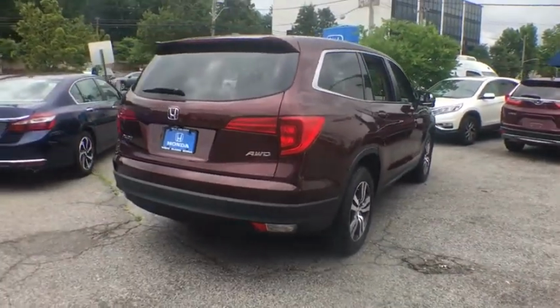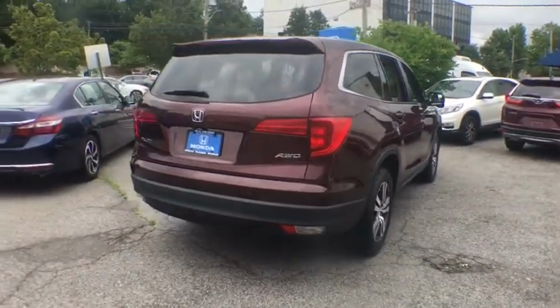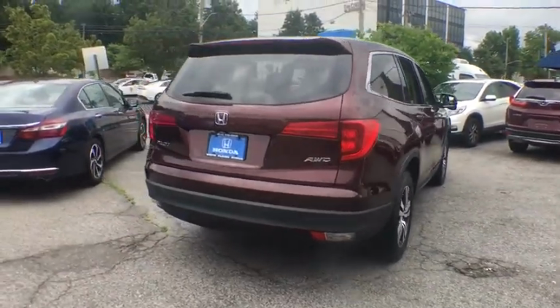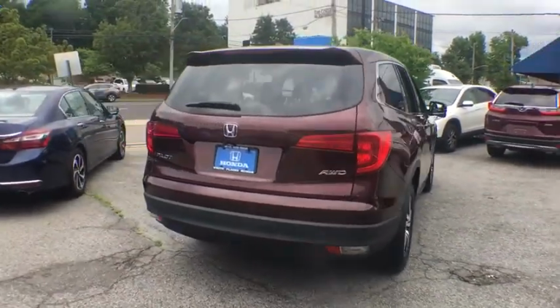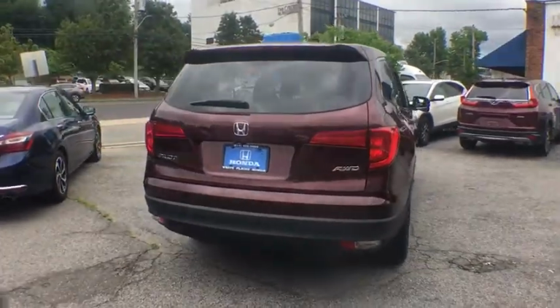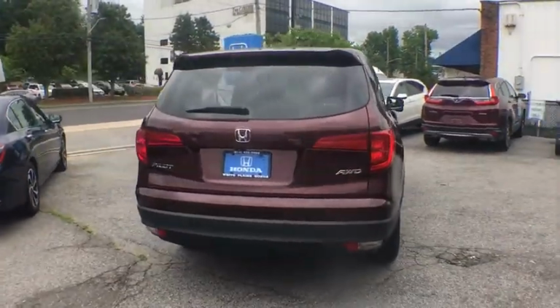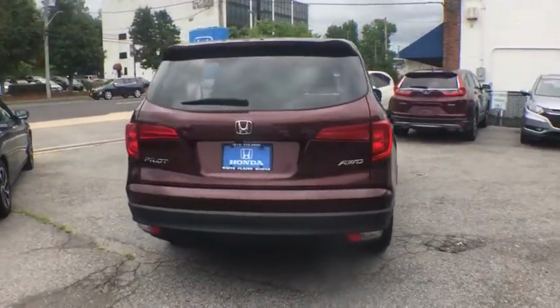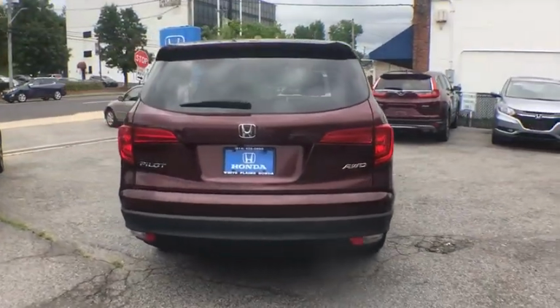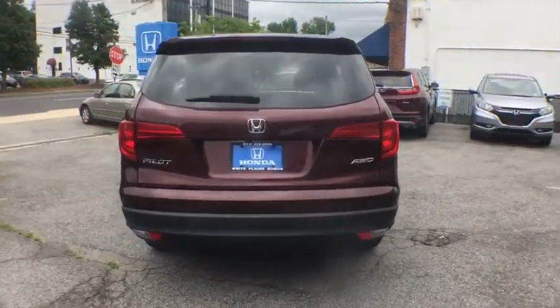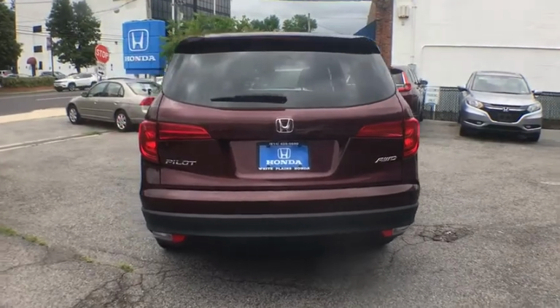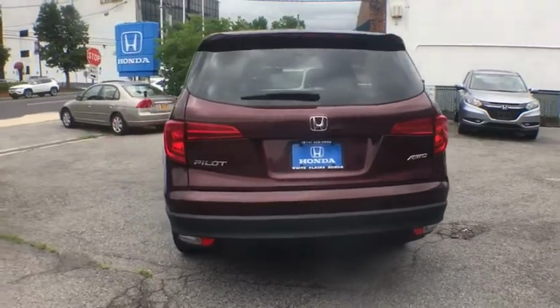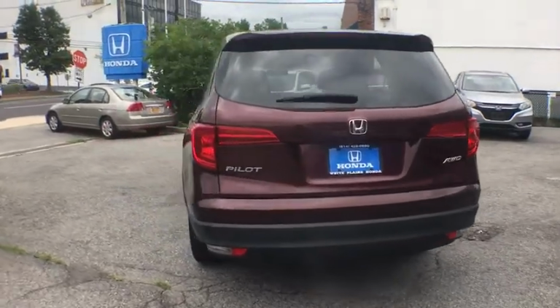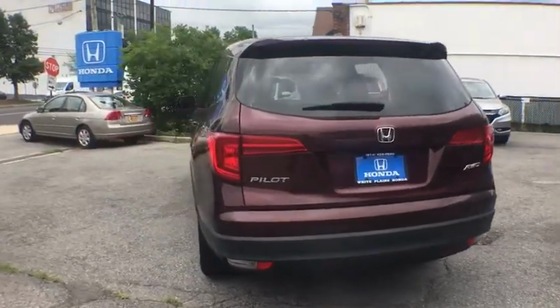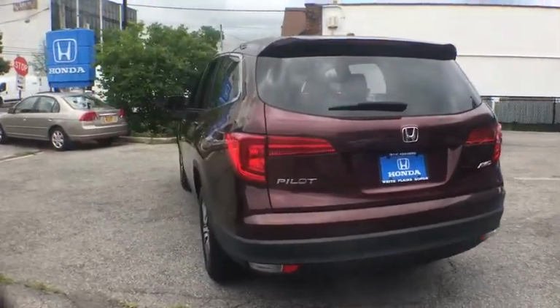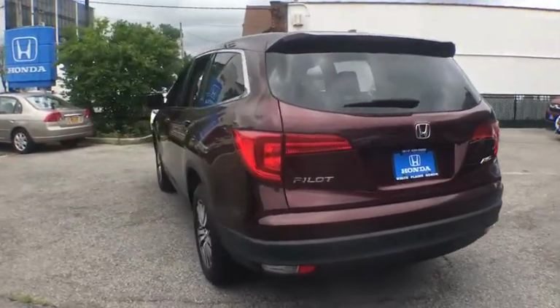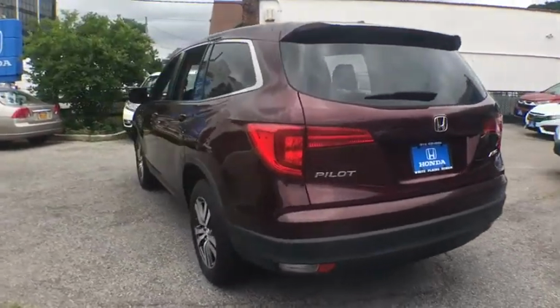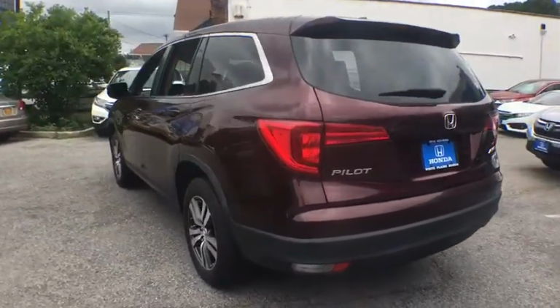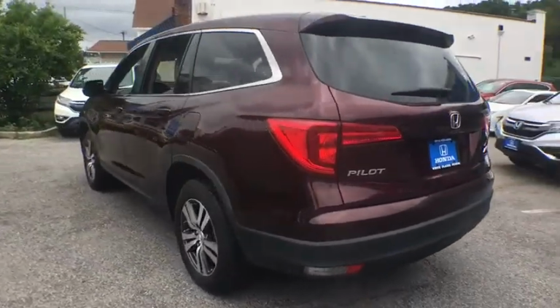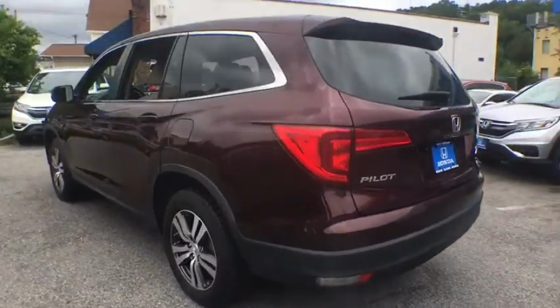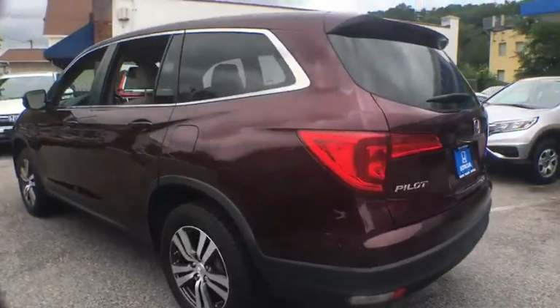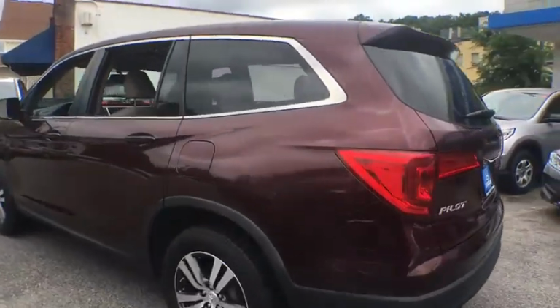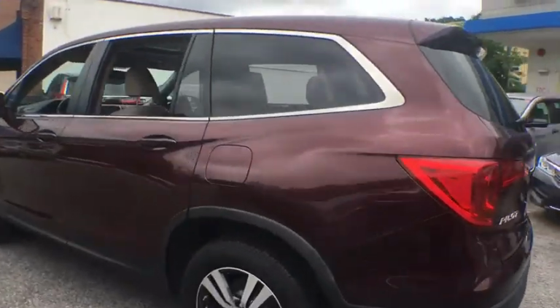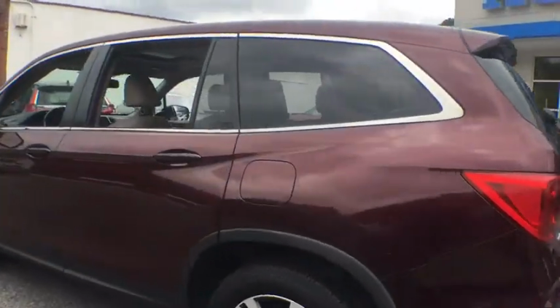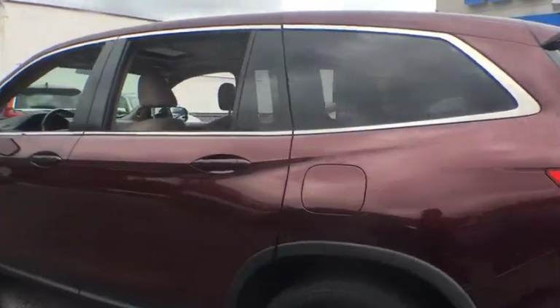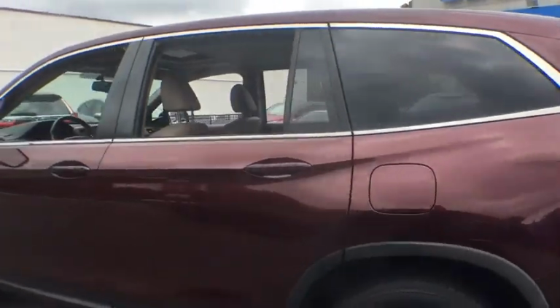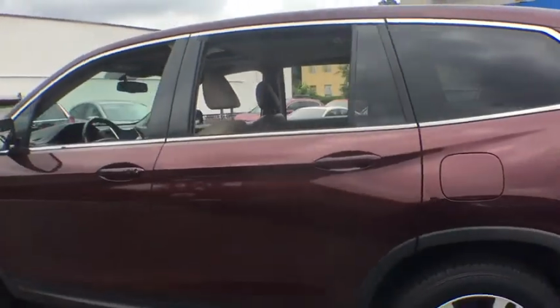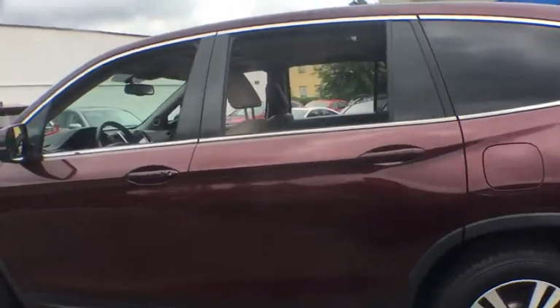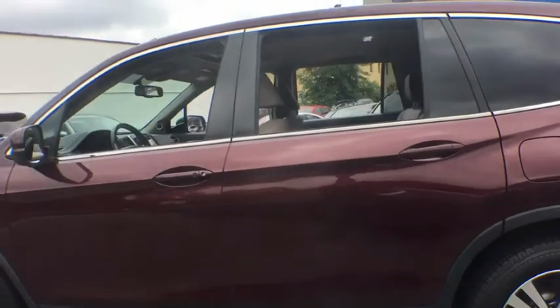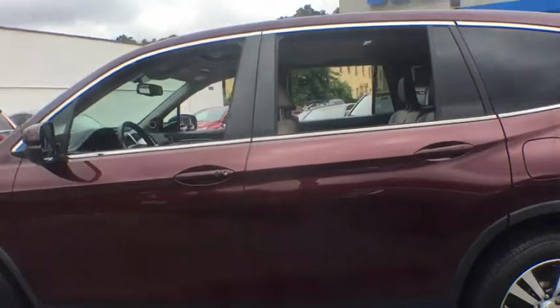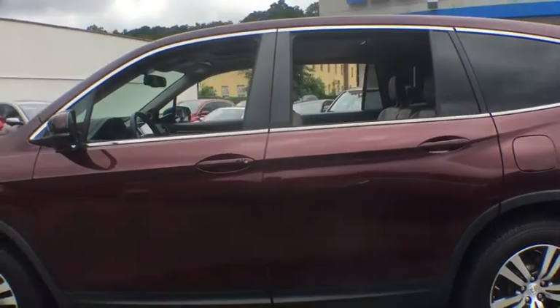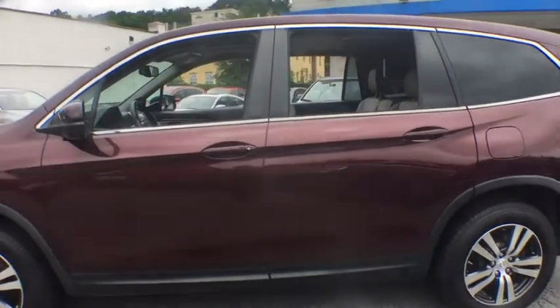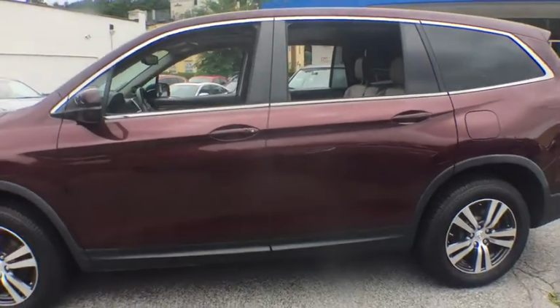Power liftgate. Power passenger seat. Traction control. Dual airbags. Power steering. Four-wheel disc brakes. Electronic stability control. Compass.